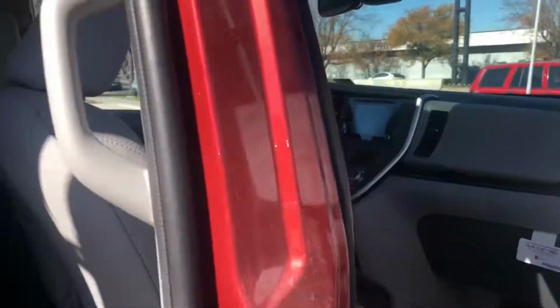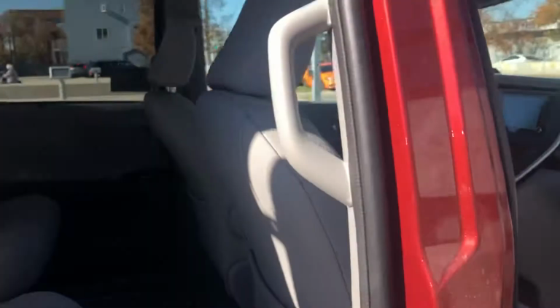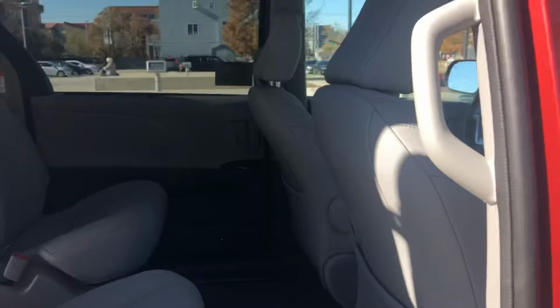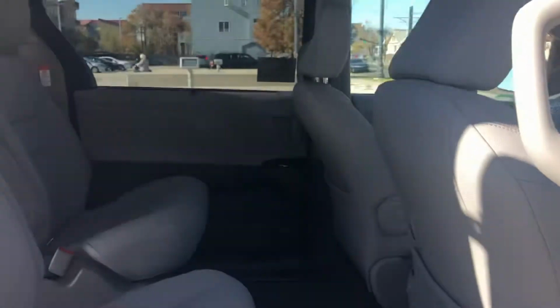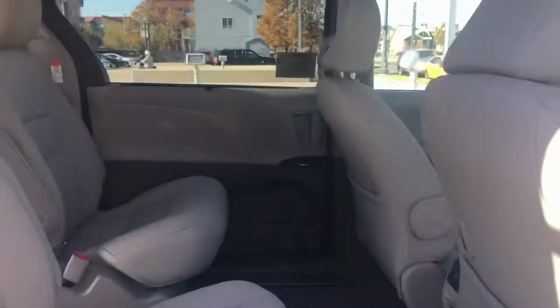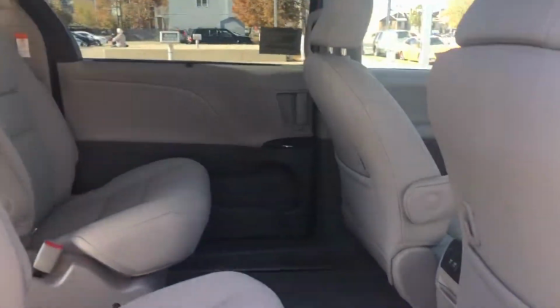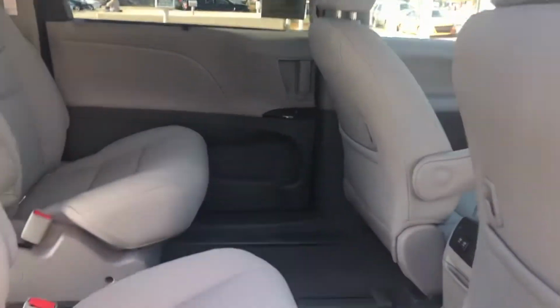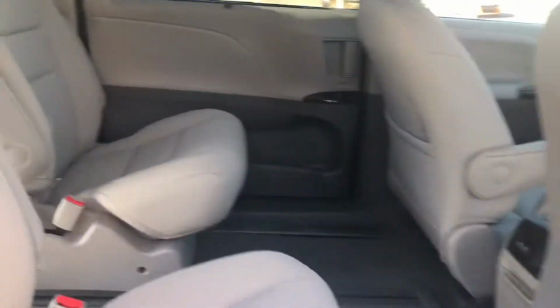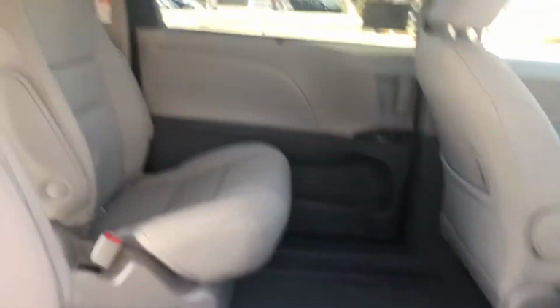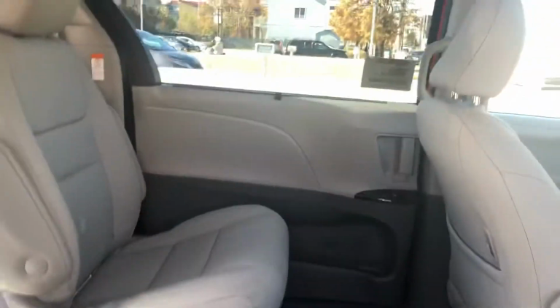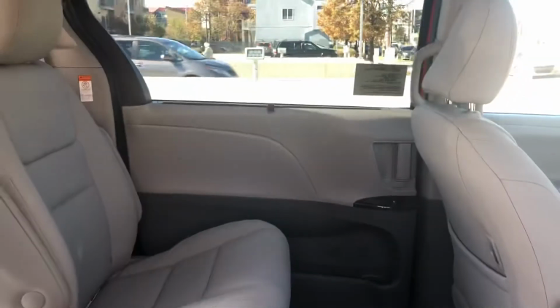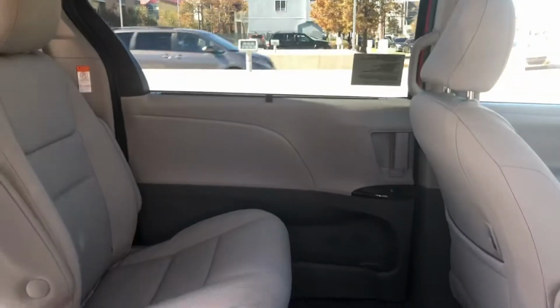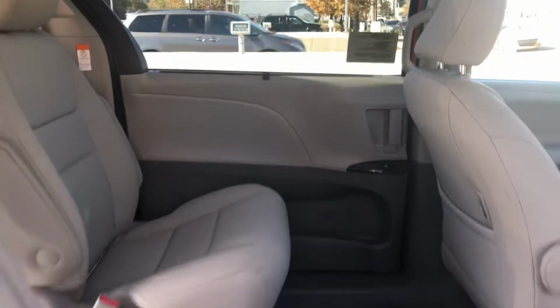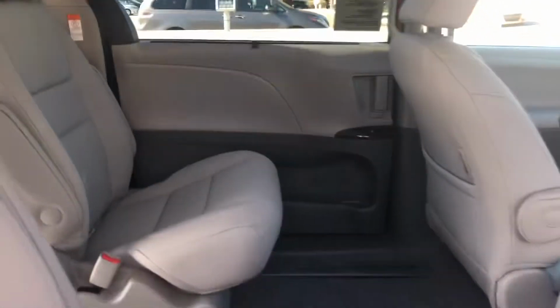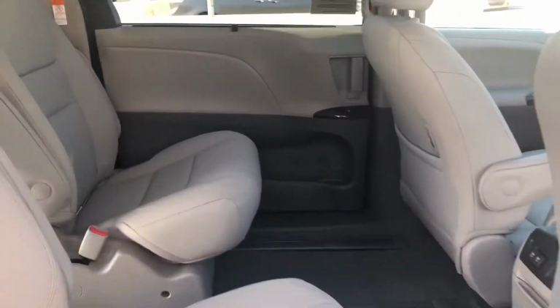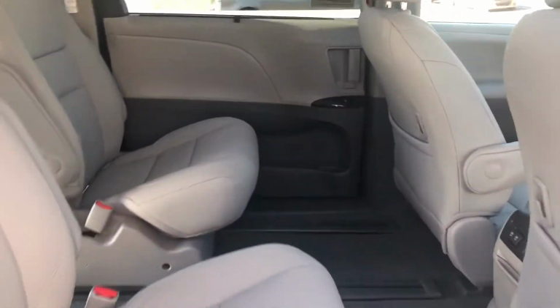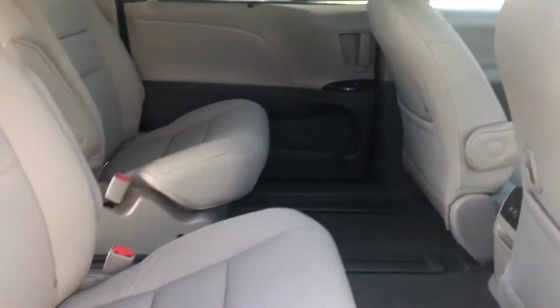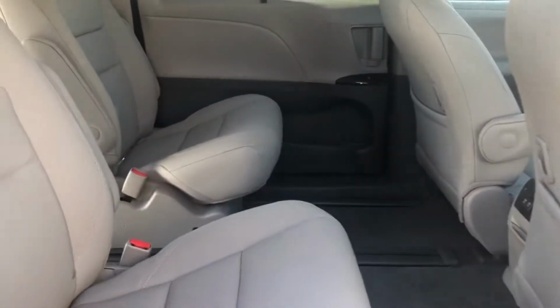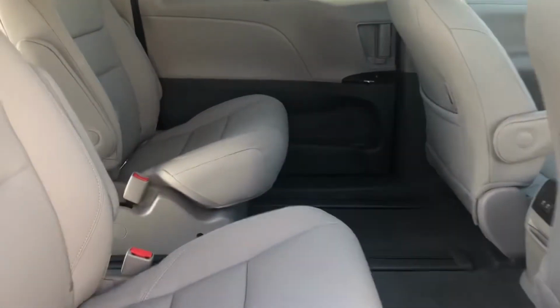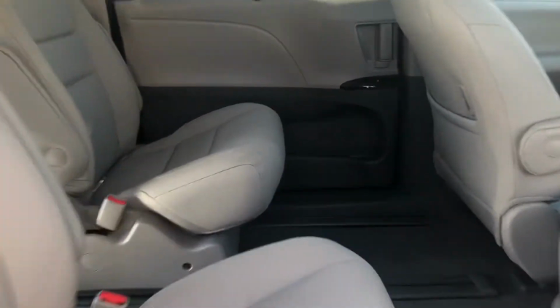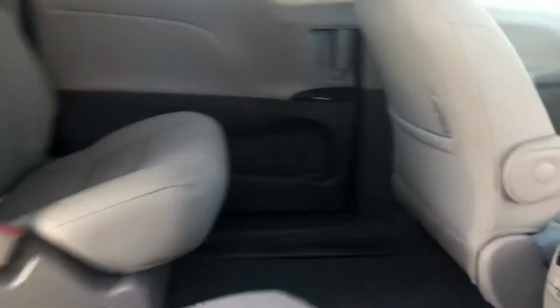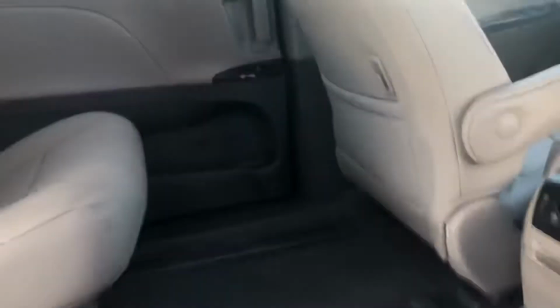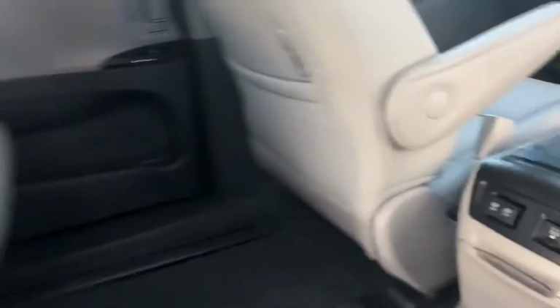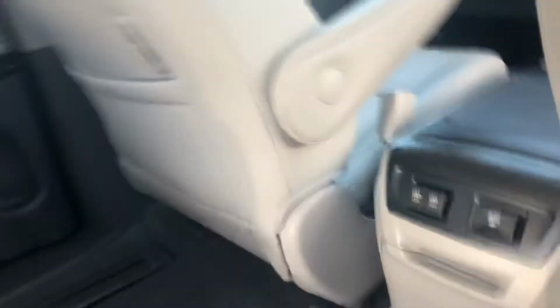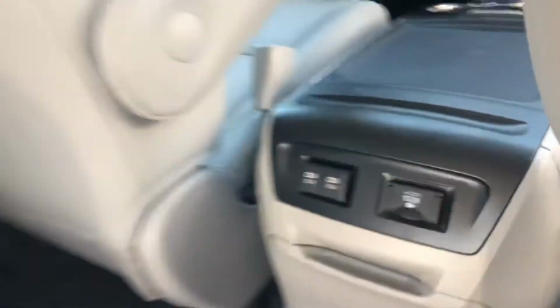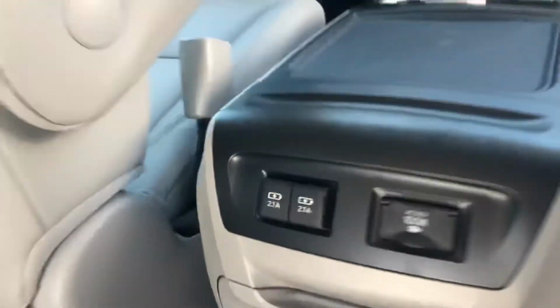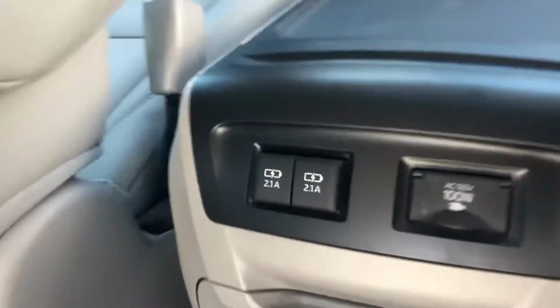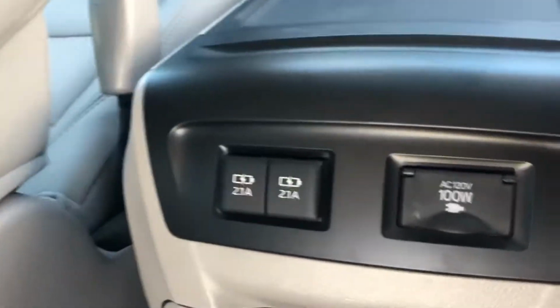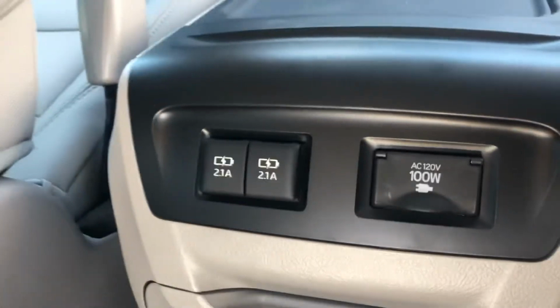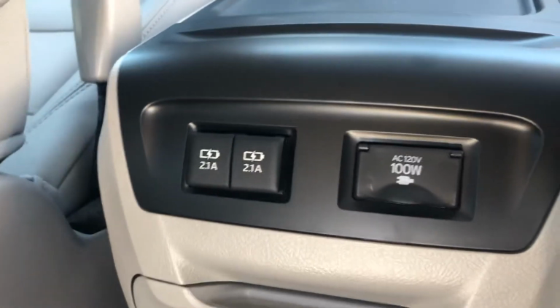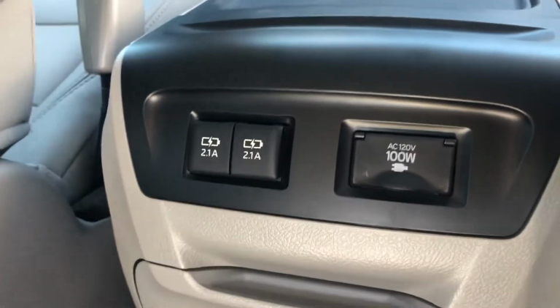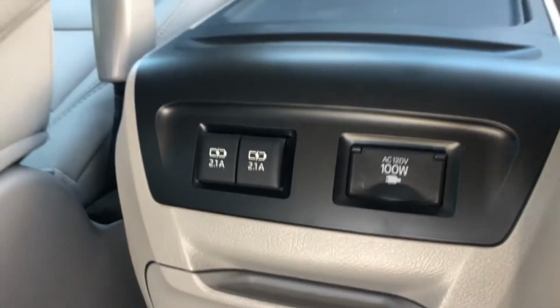On to the back here, you've got your captain's chairs, automatic doors, and then you also have some charging inputs back here.